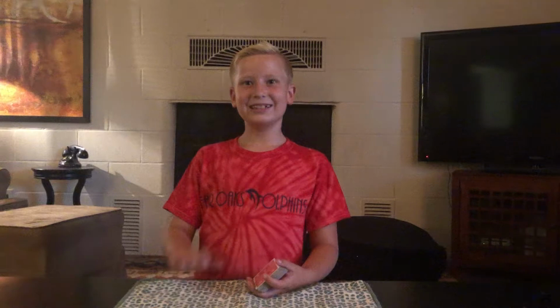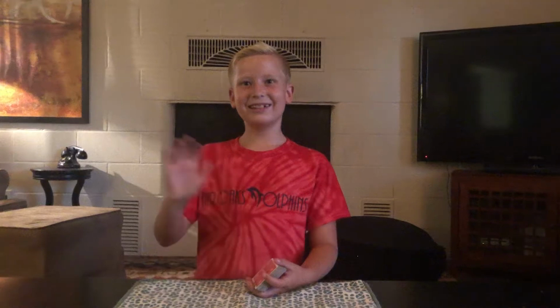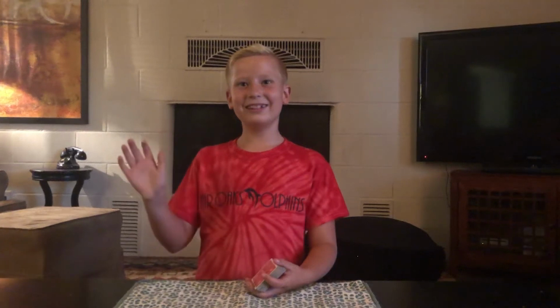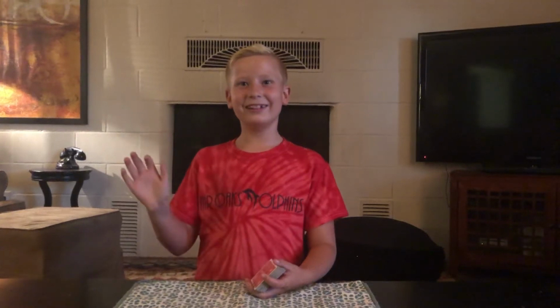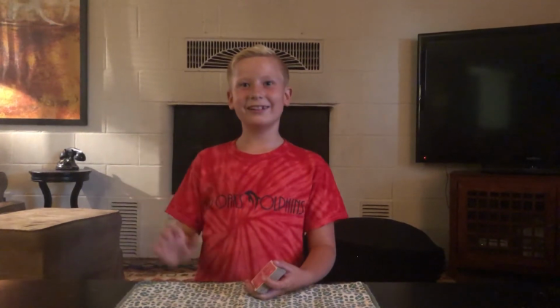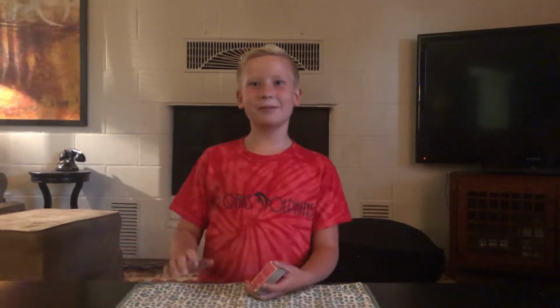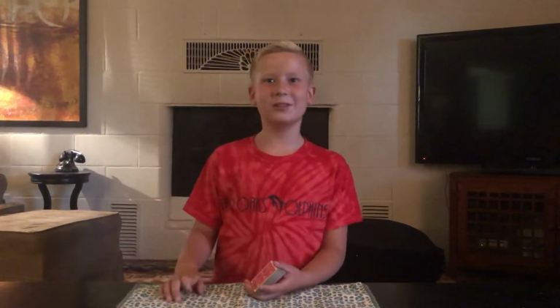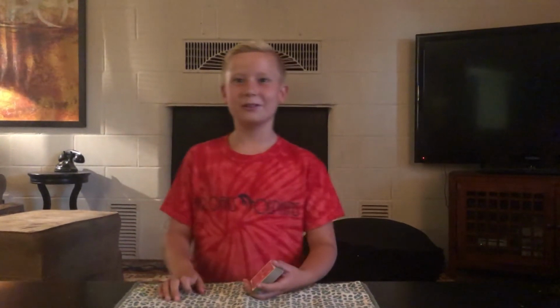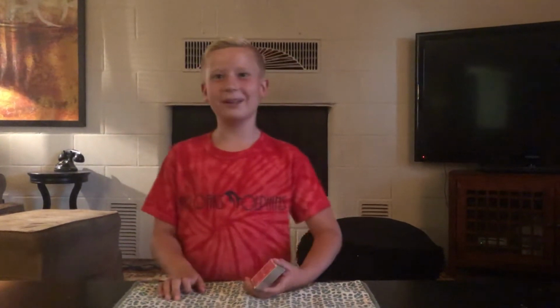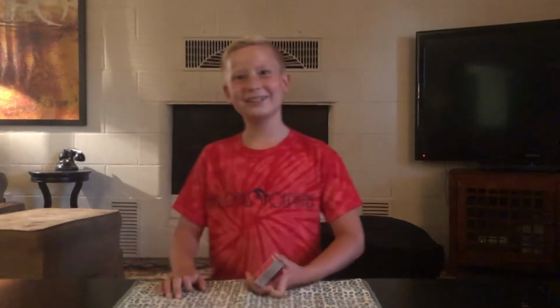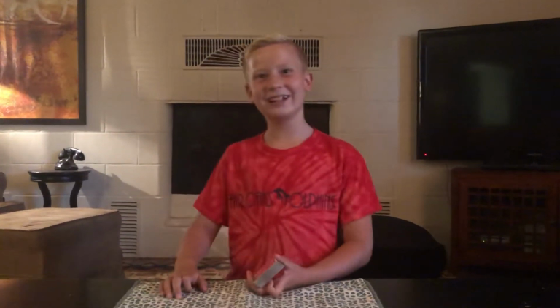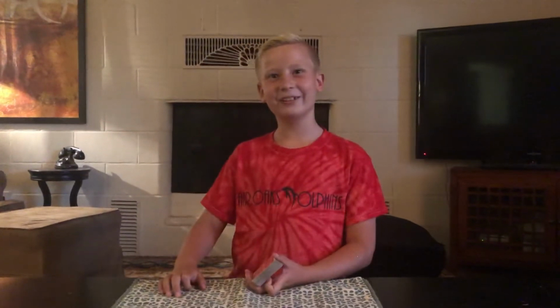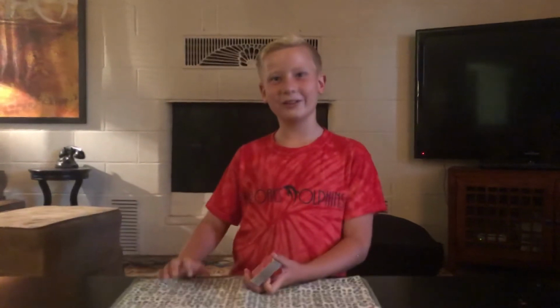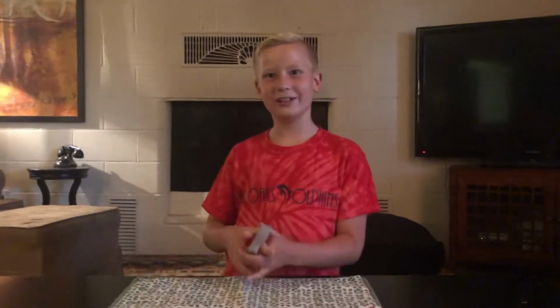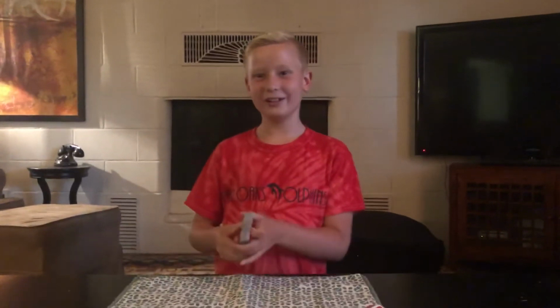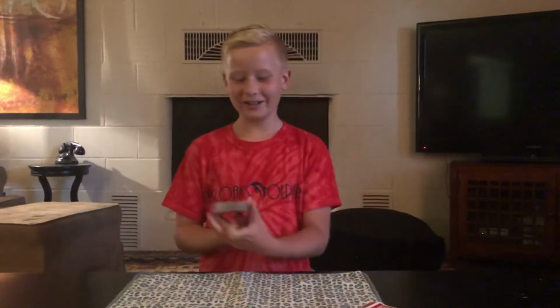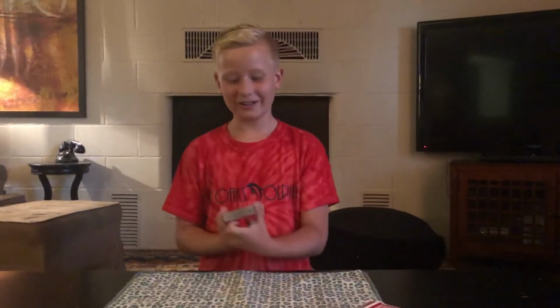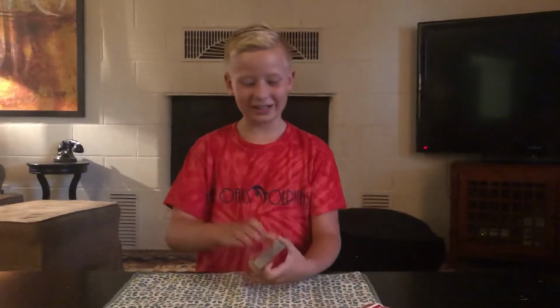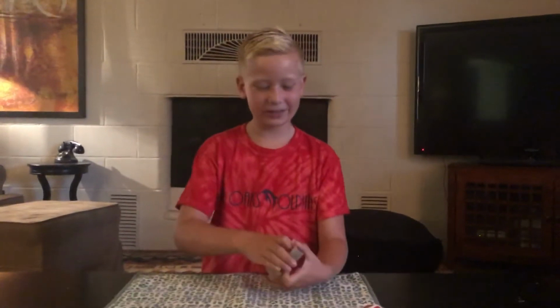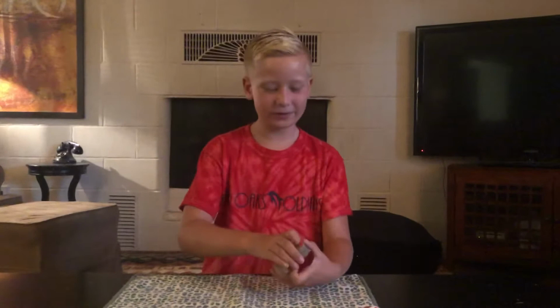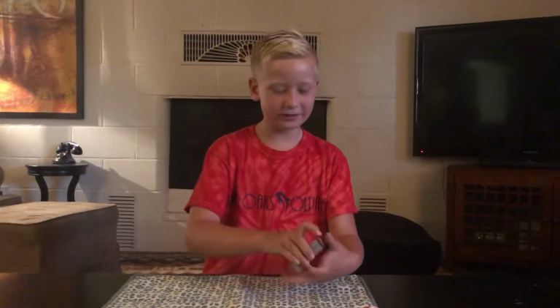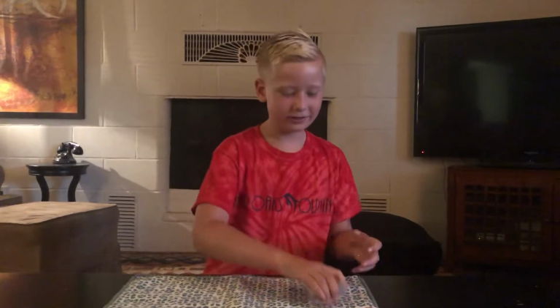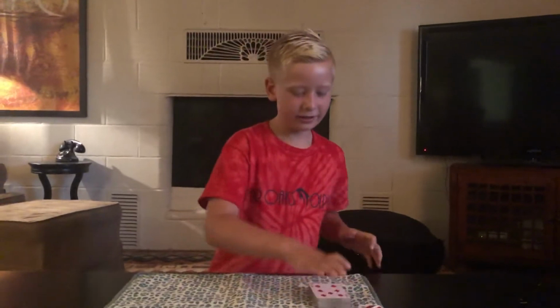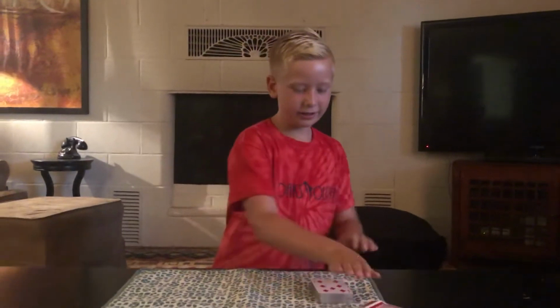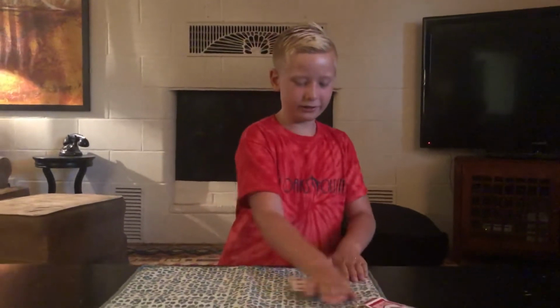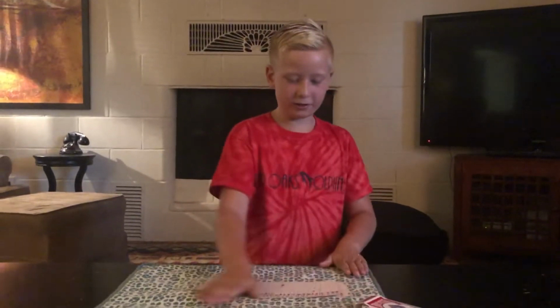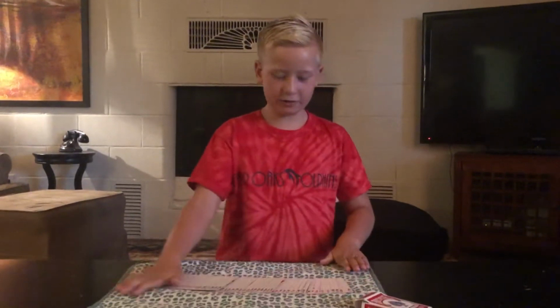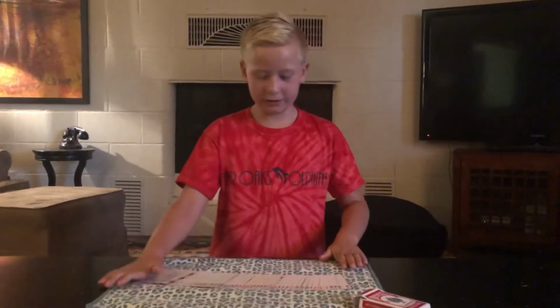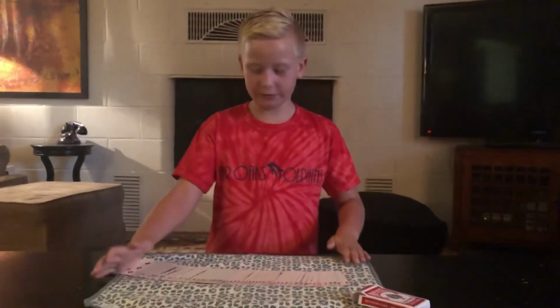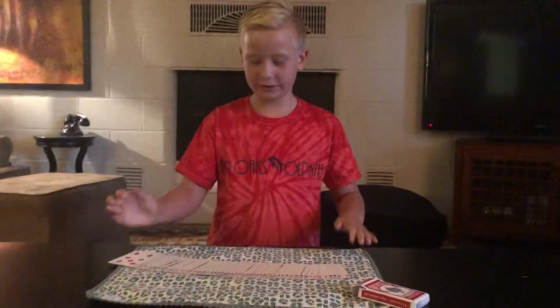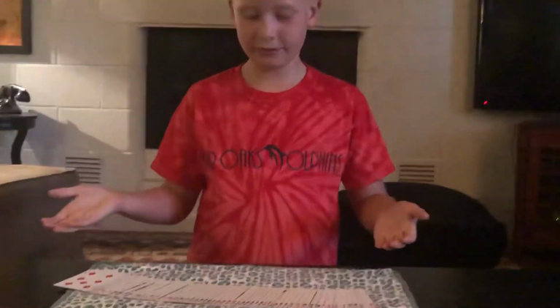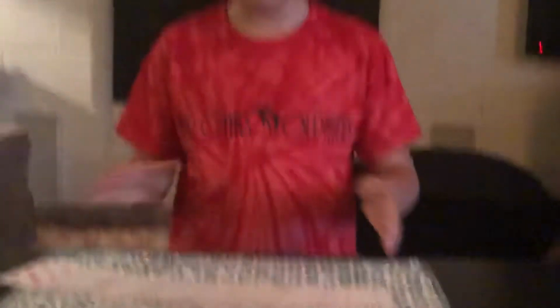Great Haldine here. I'm going to show you a spectacular card trick. I got a deck of cards and they're all different, right?